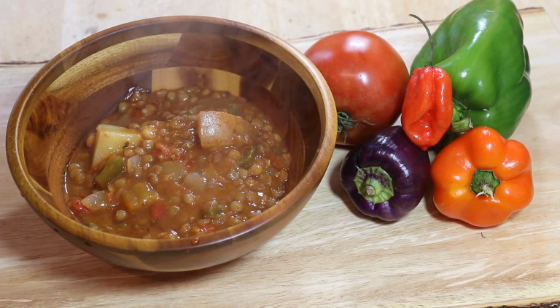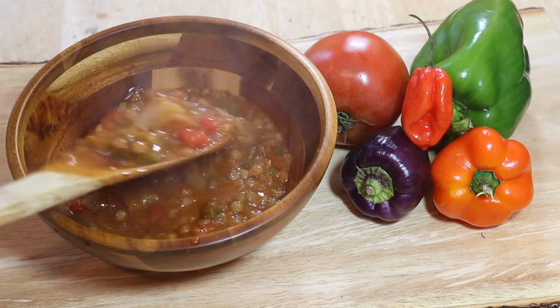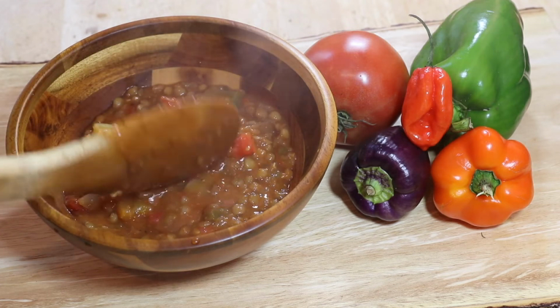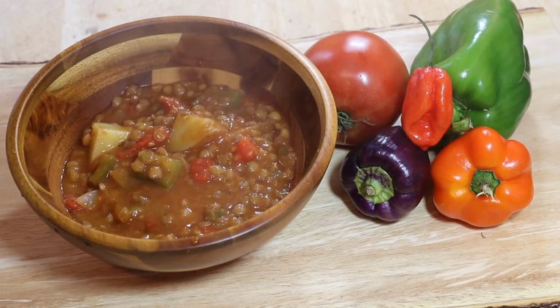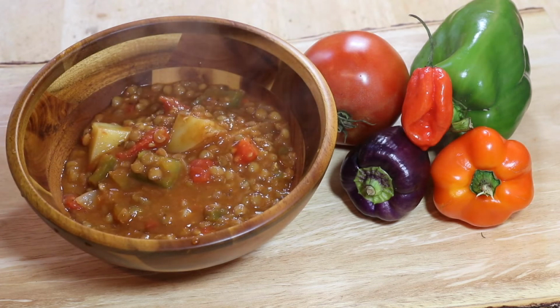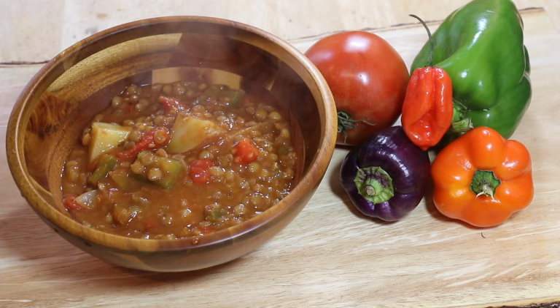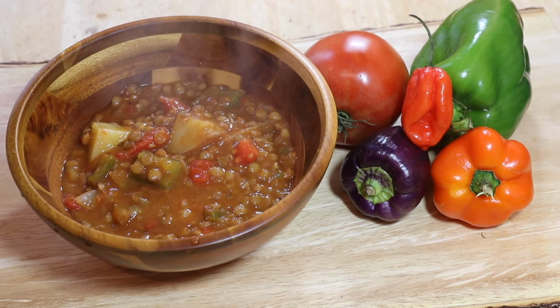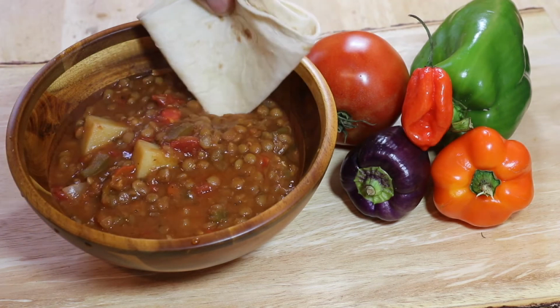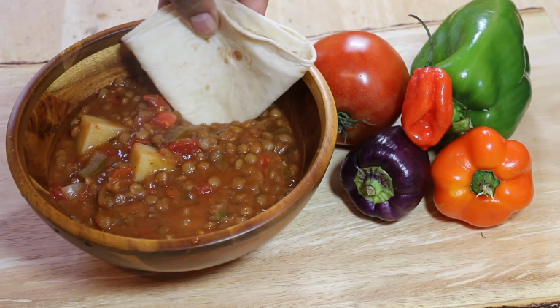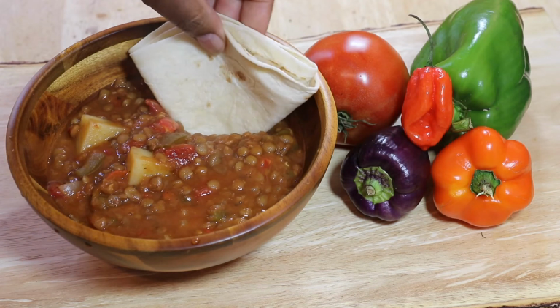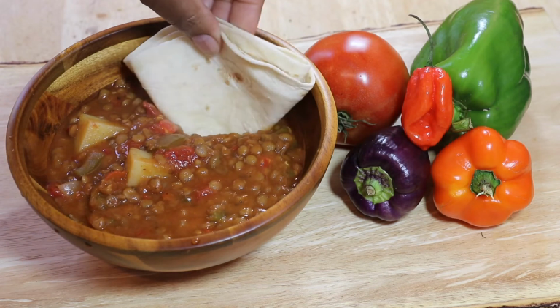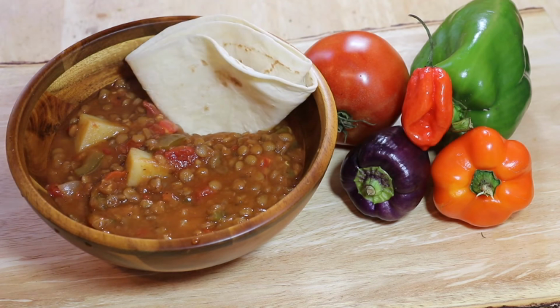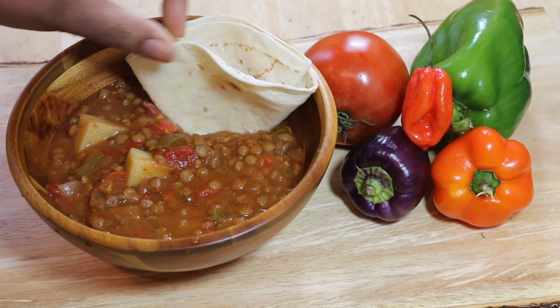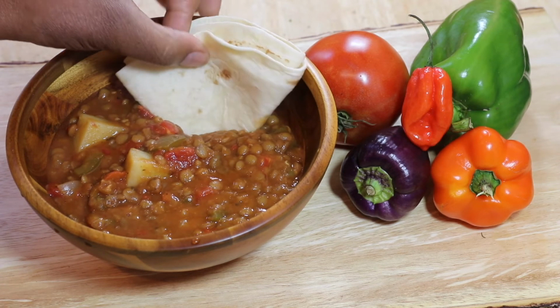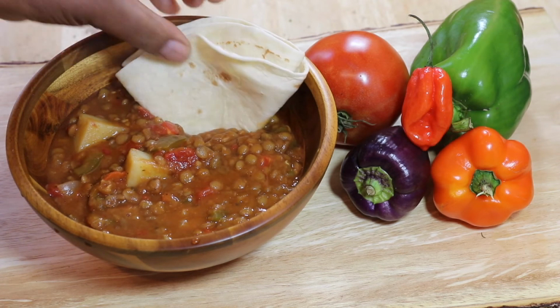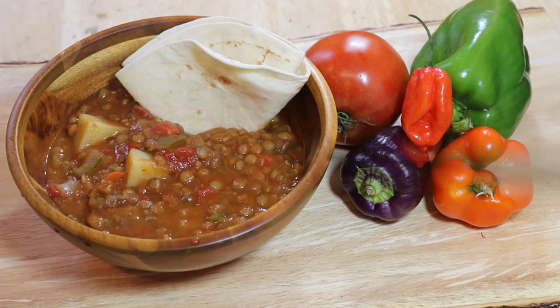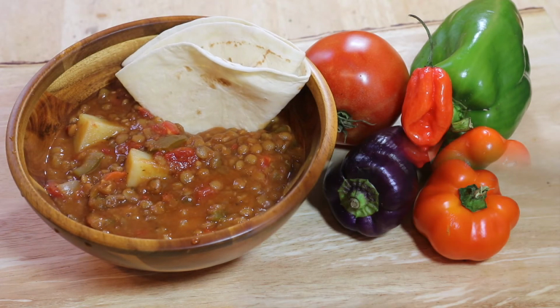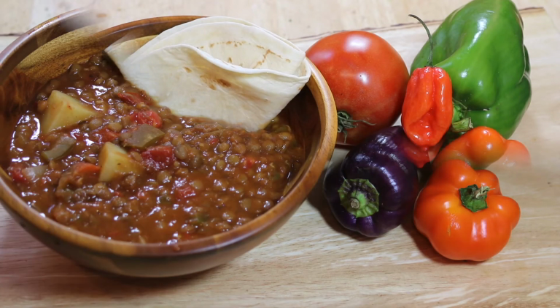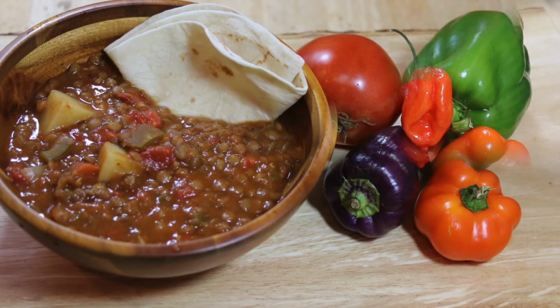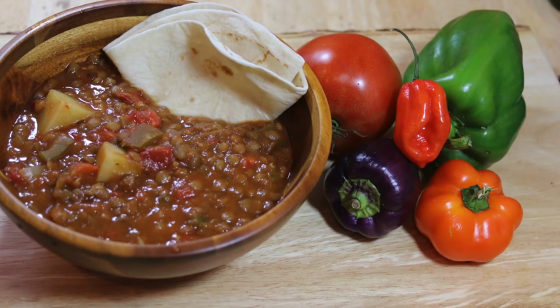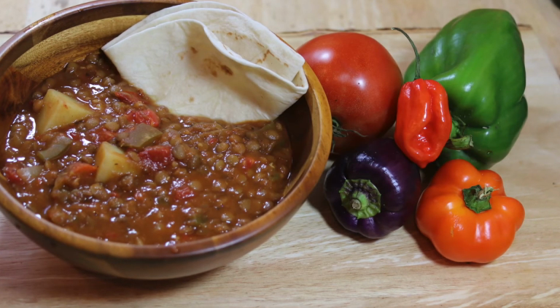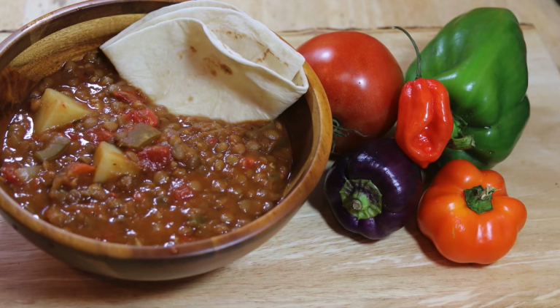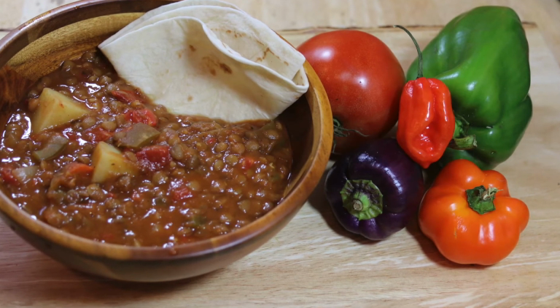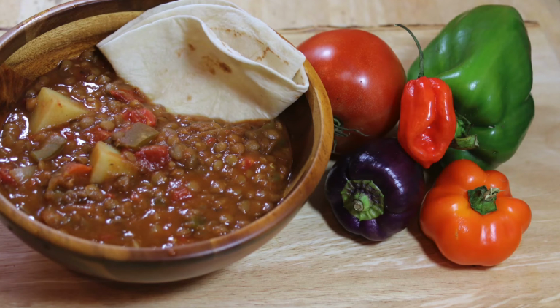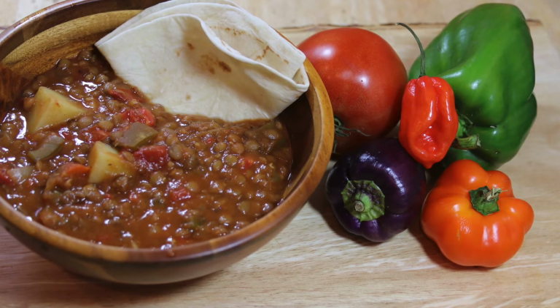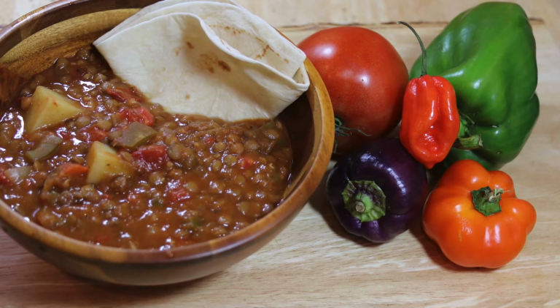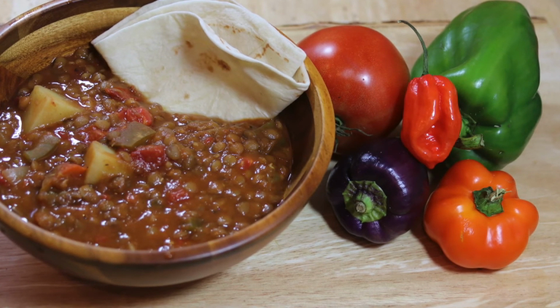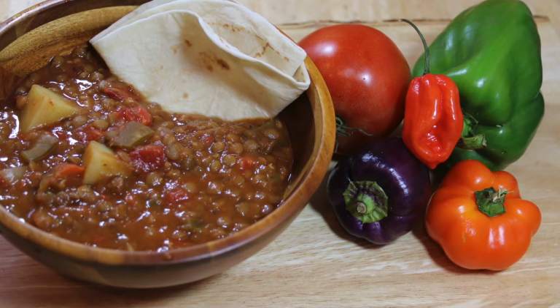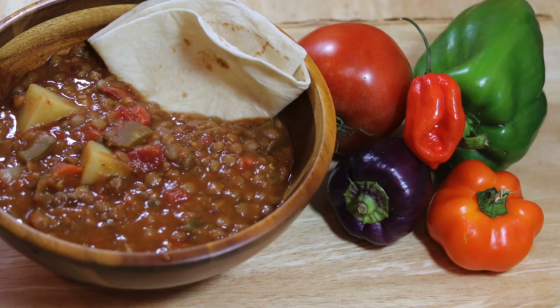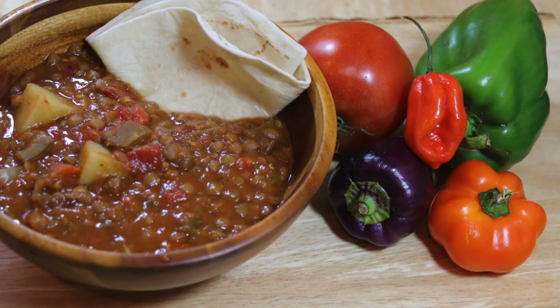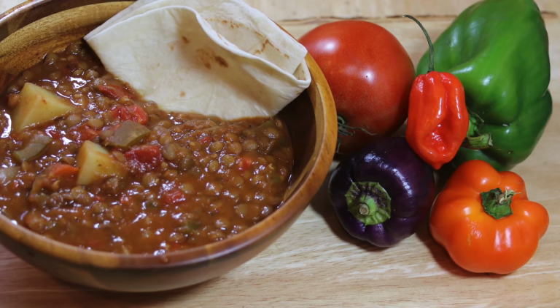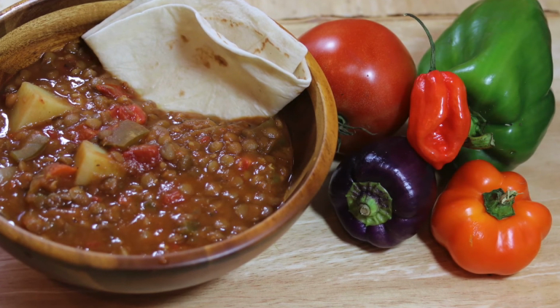Thank you so much for tuning in to Vegan with Soul. Thank you so much for your support, and to all the new subscribers — thank you so much for joining our family. We appreciate you, we love you. Hope to see you next time in my kitchen guys, and have a great day. Bye!